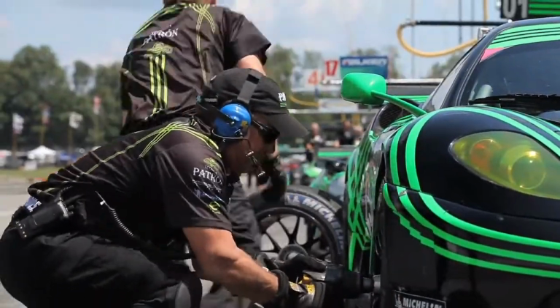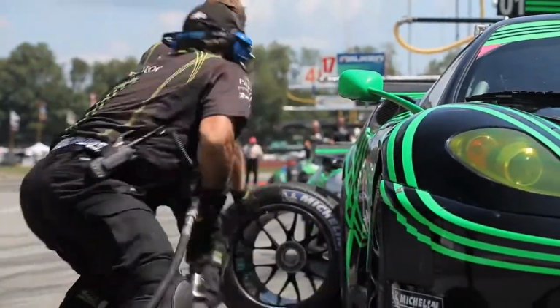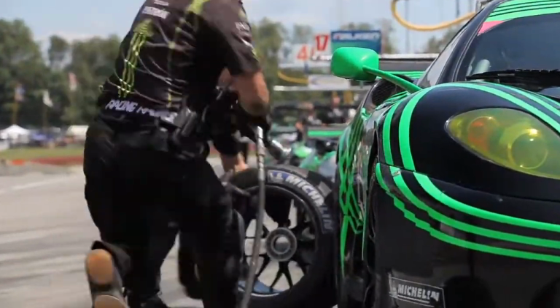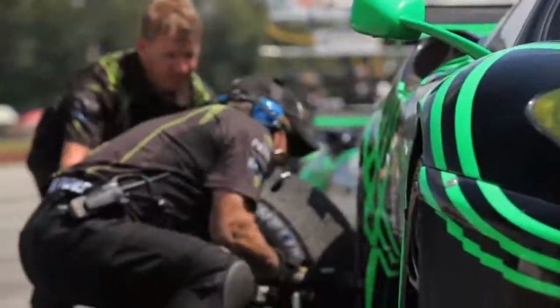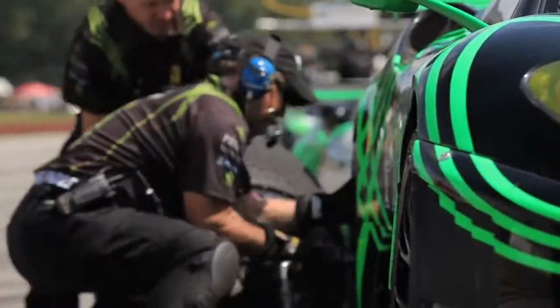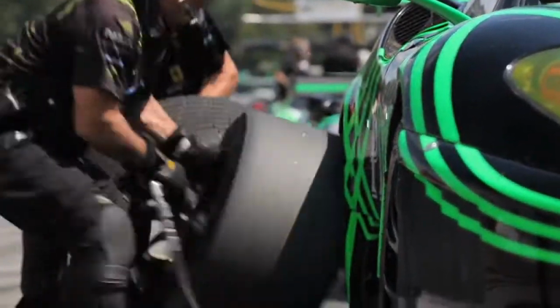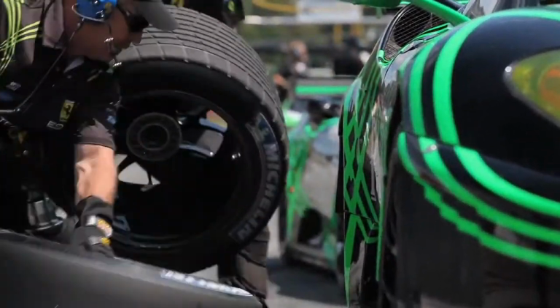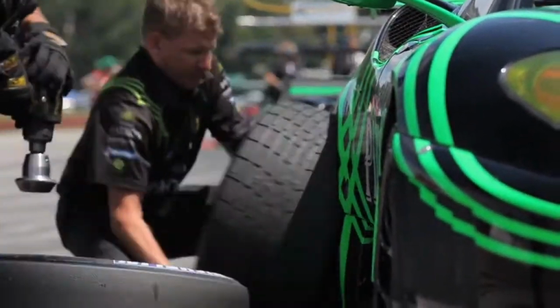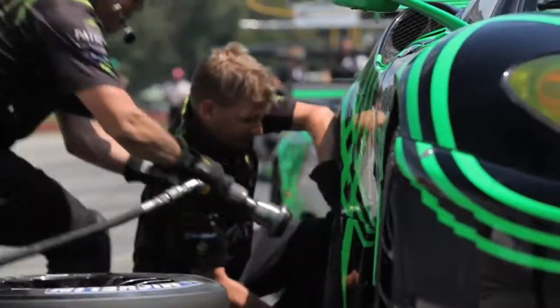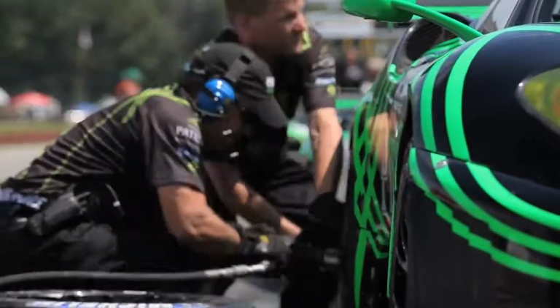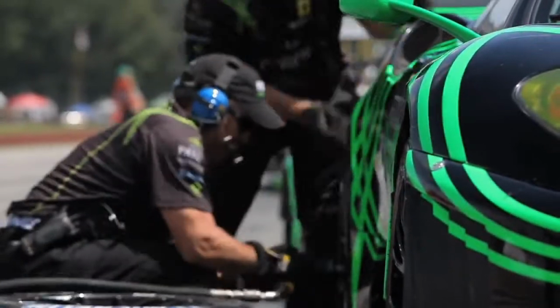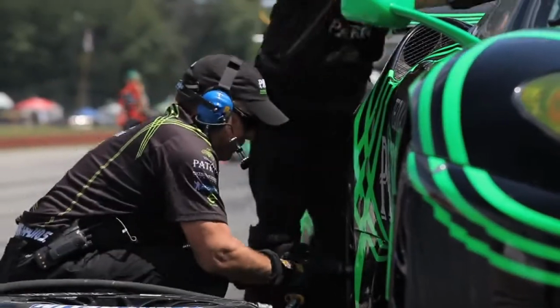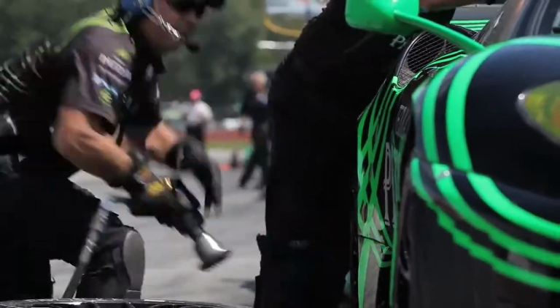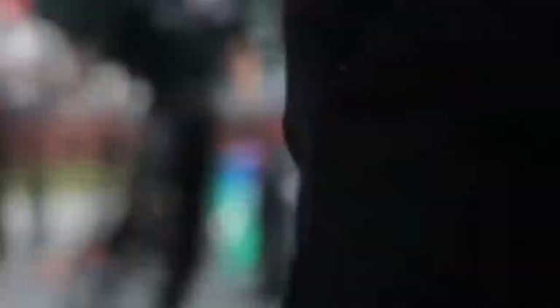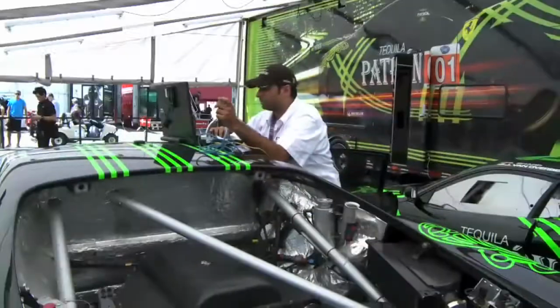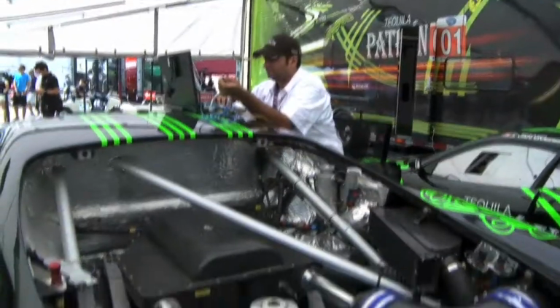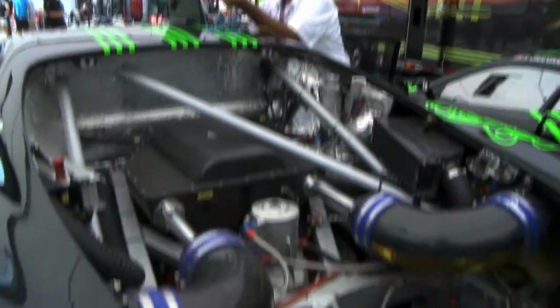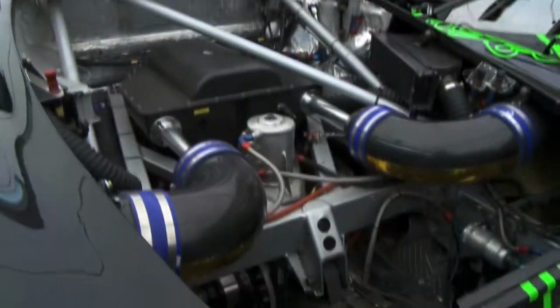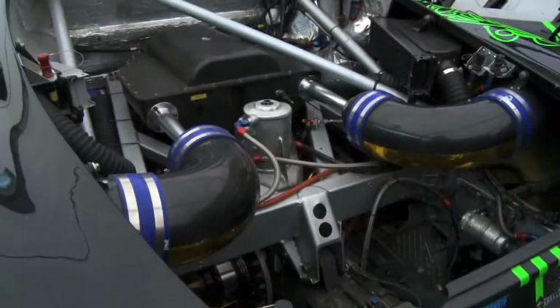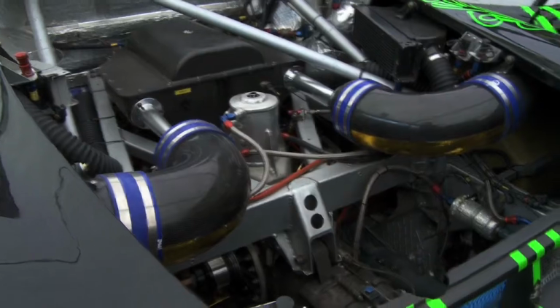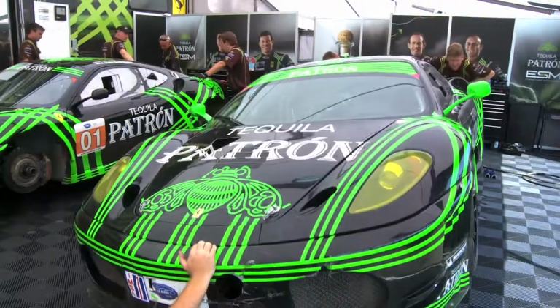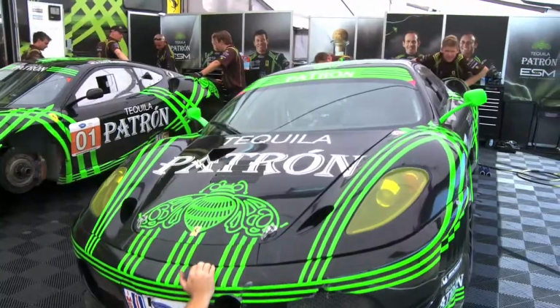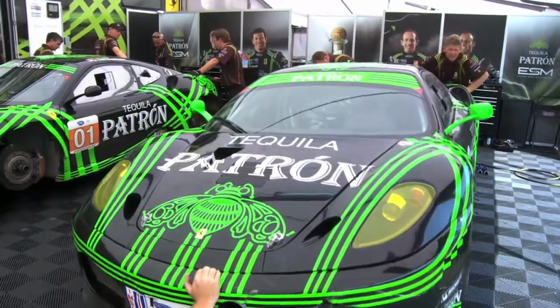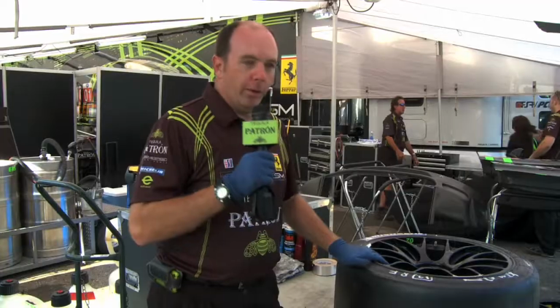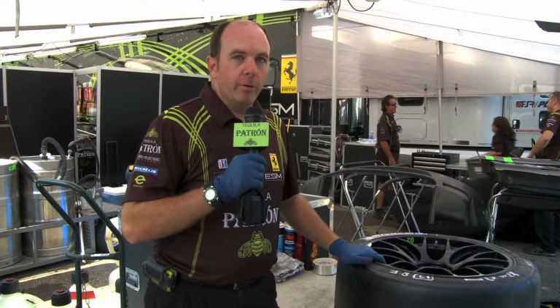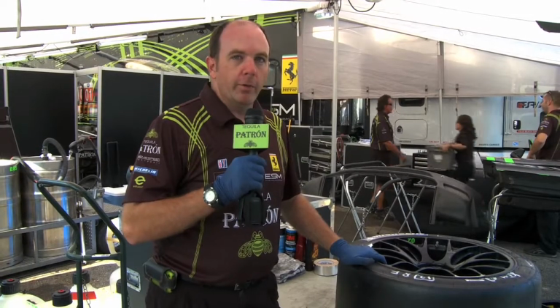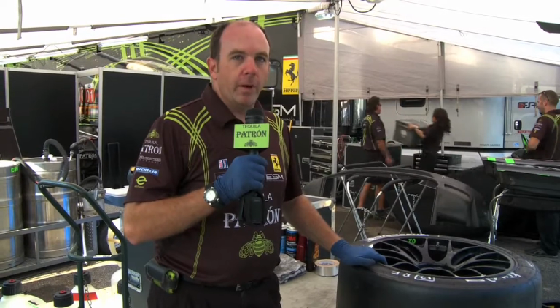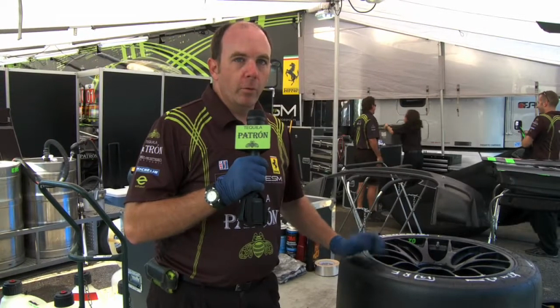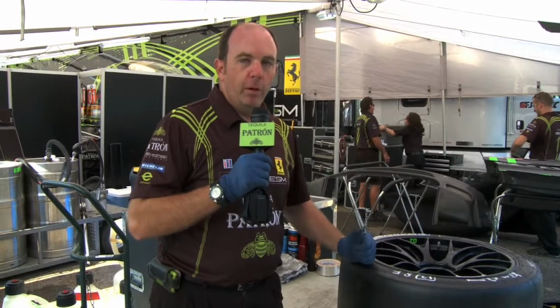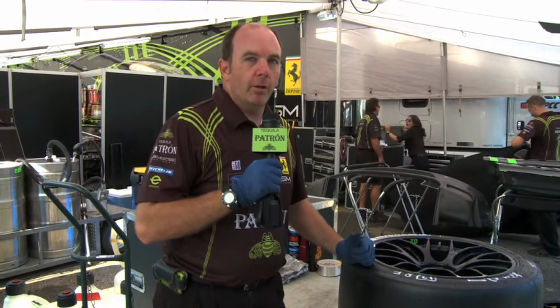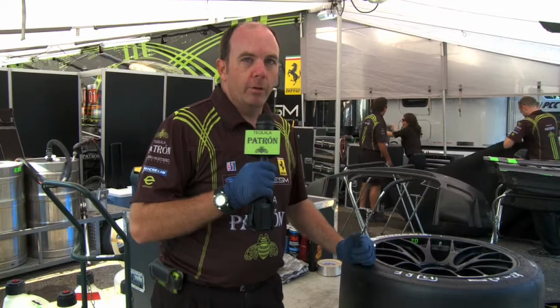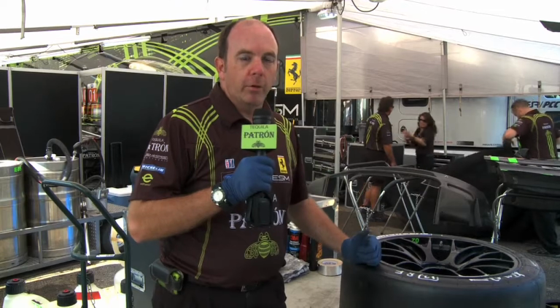Our Michelin tires are not just something we put on the car to set it on the racetrack. Our Michelin tires are part of the technology, just like the motors, just like the shocks, just like the suspension. This part of the technology right here makes the car faster. We can utilize this technology to win races.